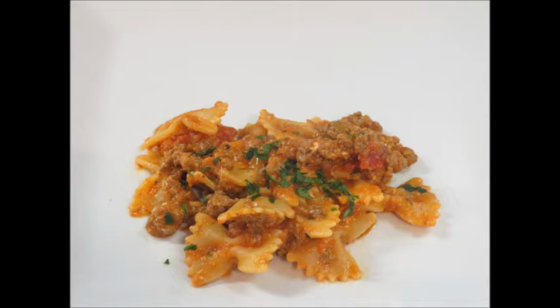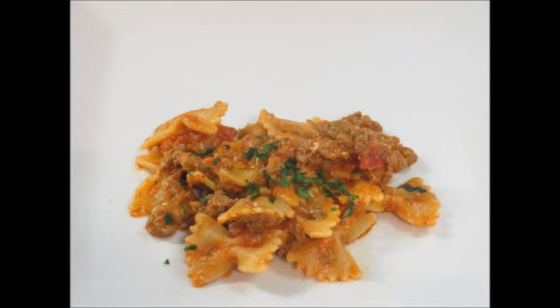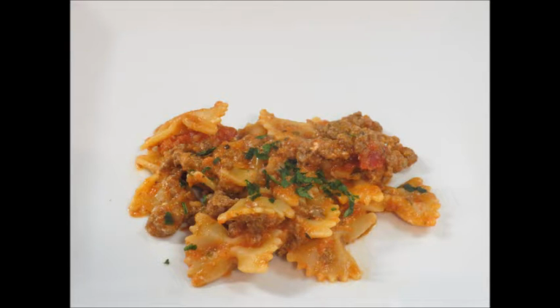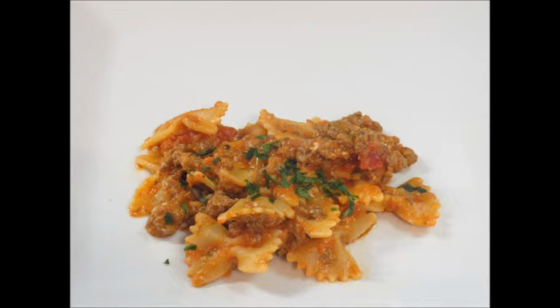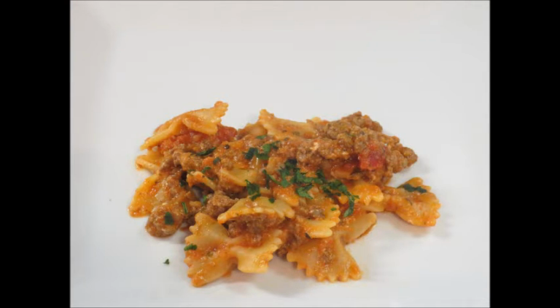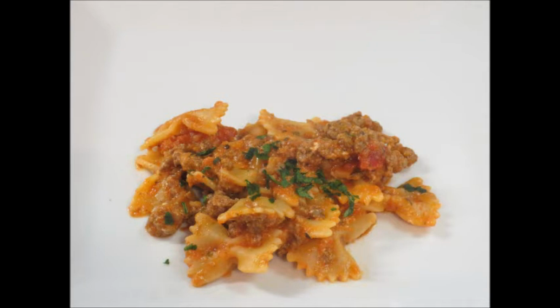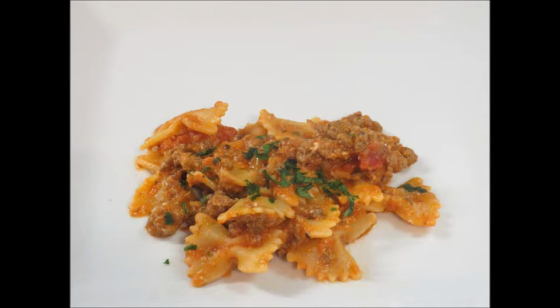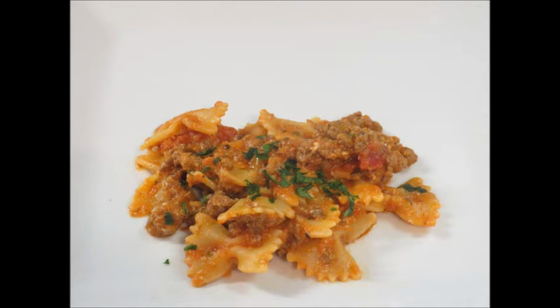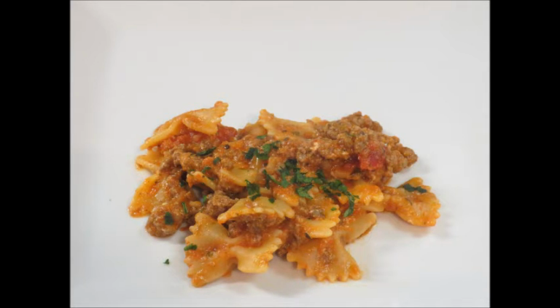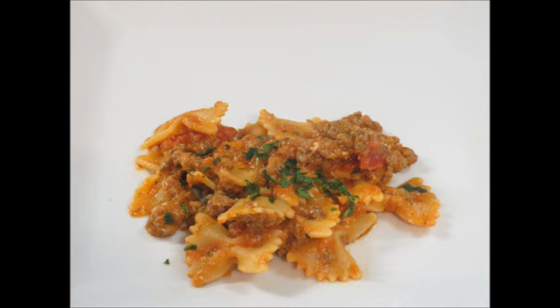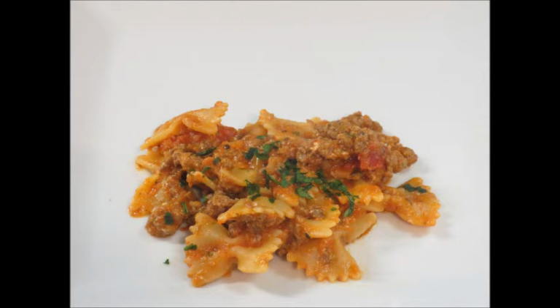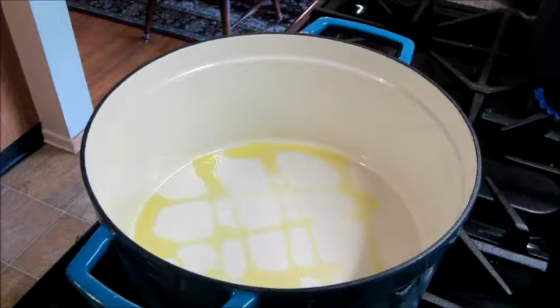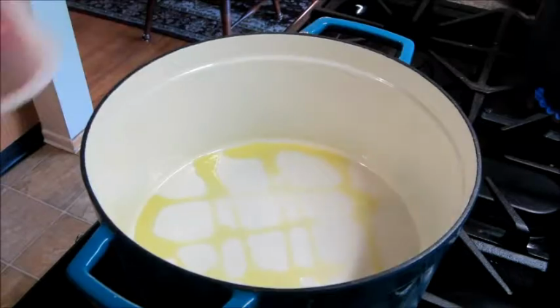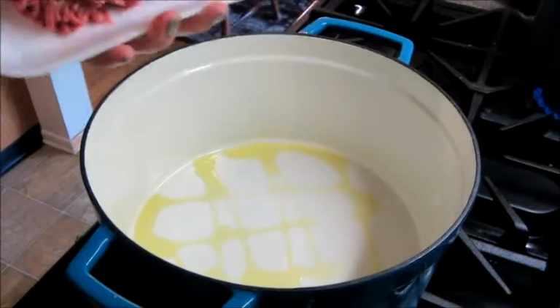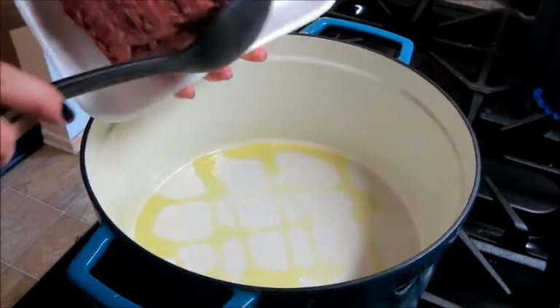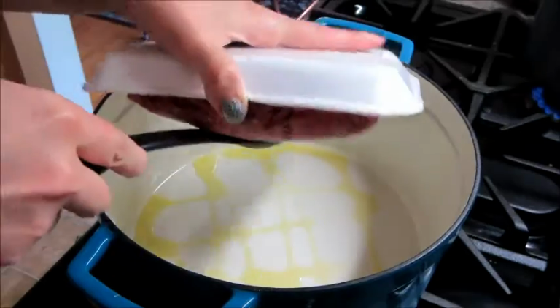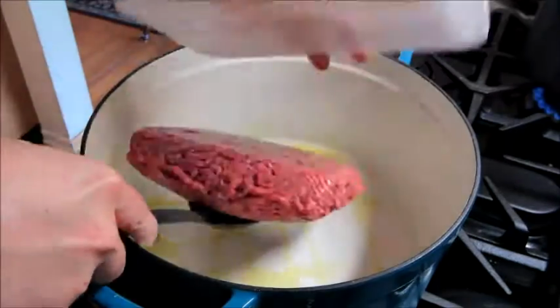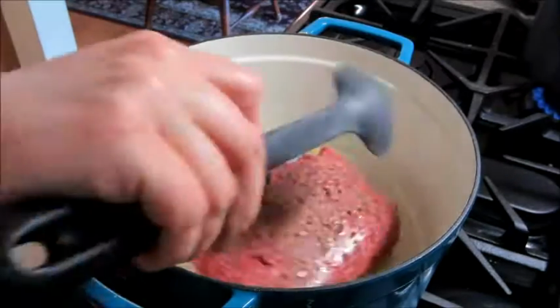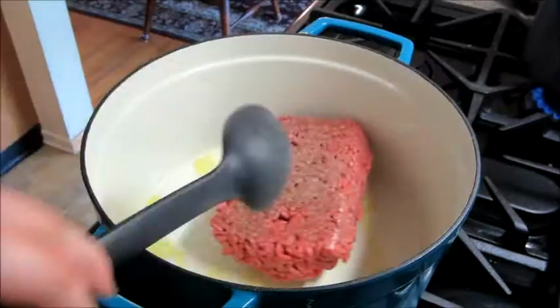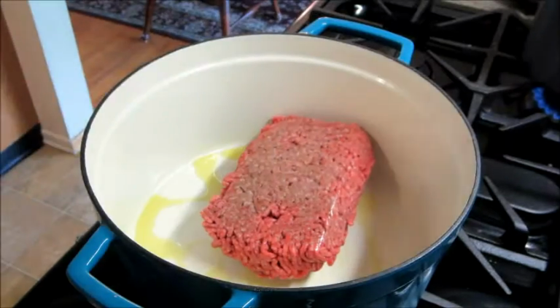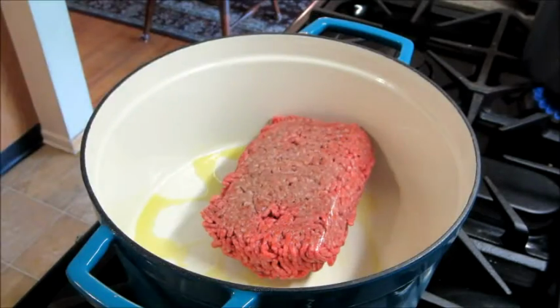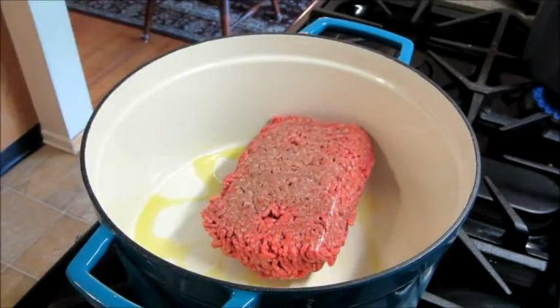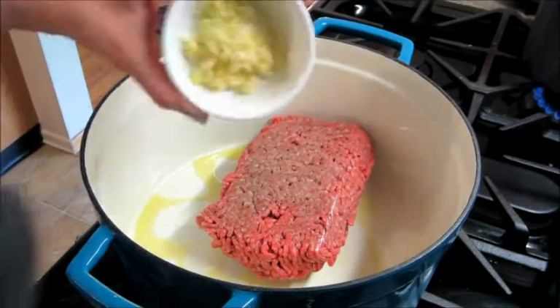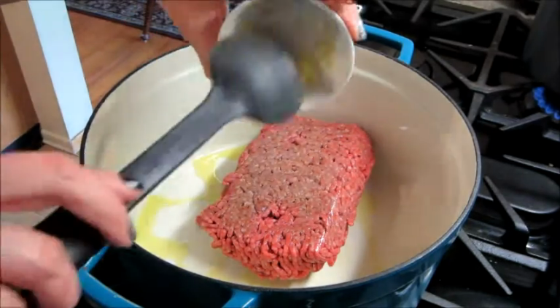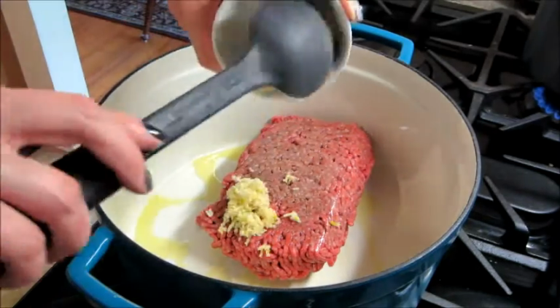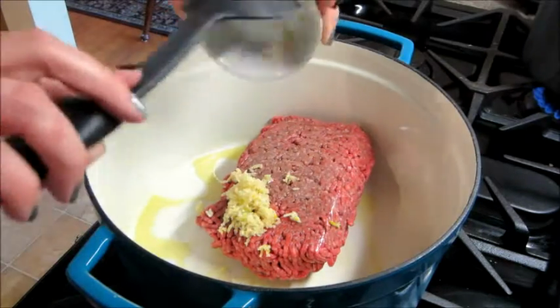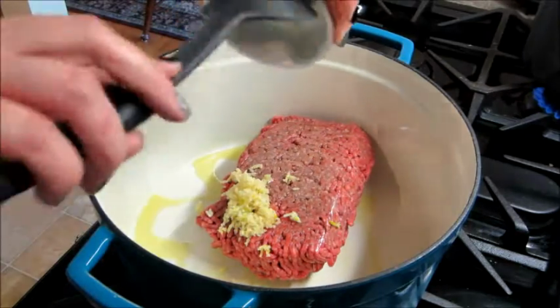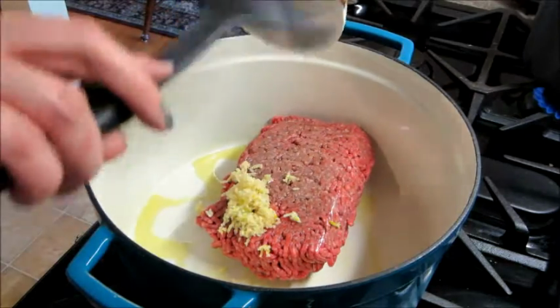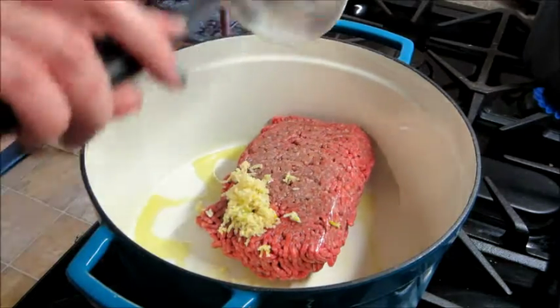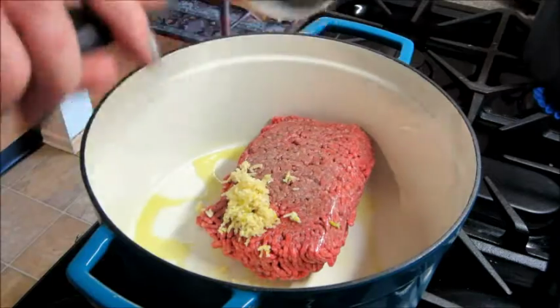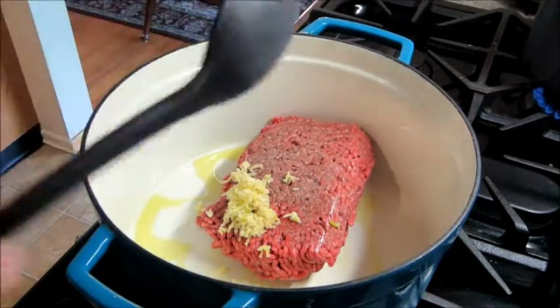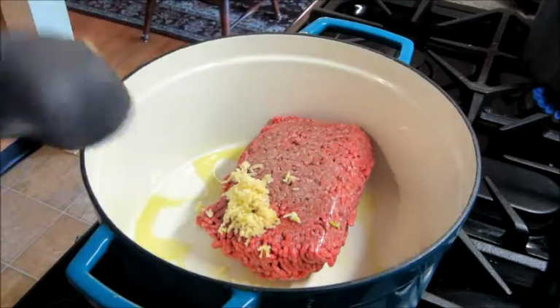Hi guys, welcome back to my channel! Today I have a recipe to share with you — it's for skillet lasagna. The first thing you're going to do is heat up some olive oil, add some ground beef and your garlic.